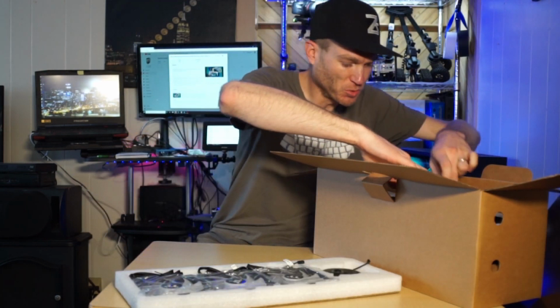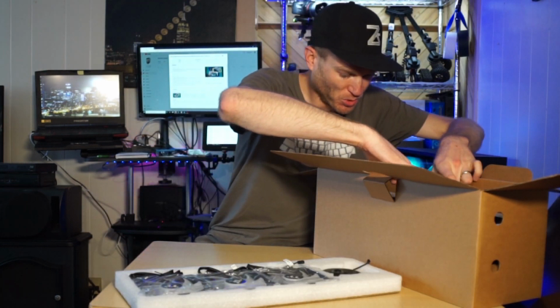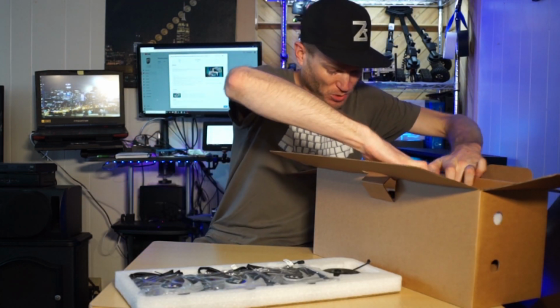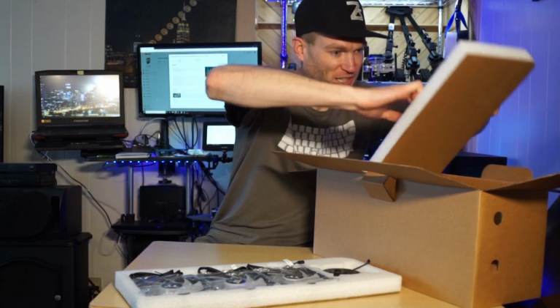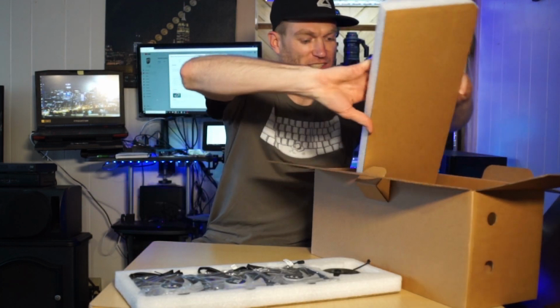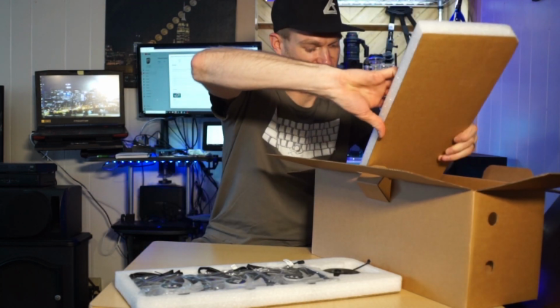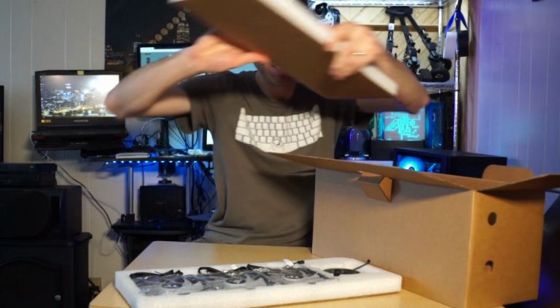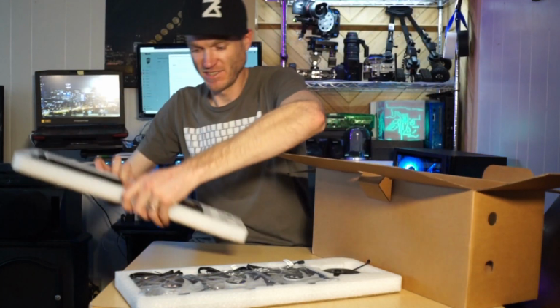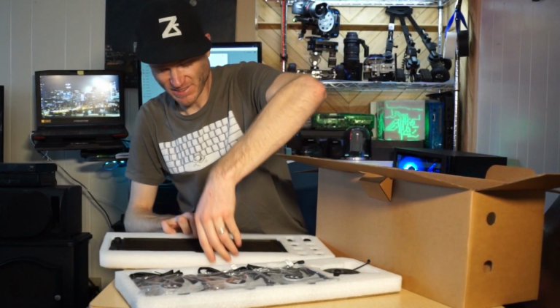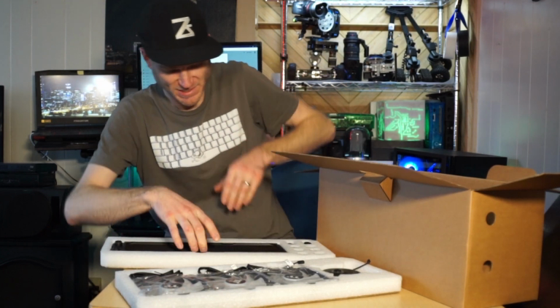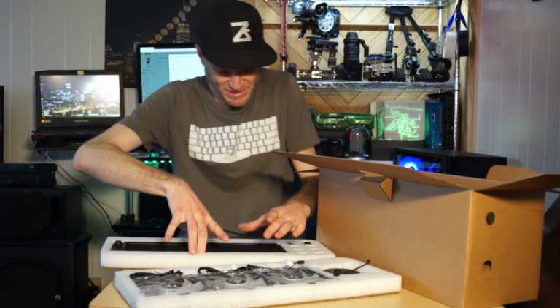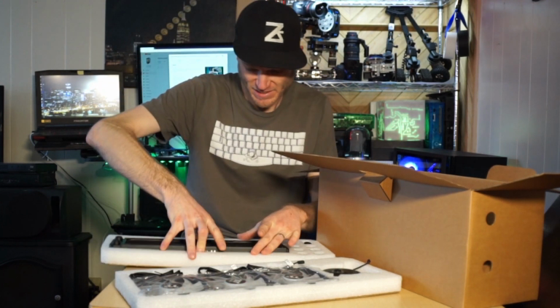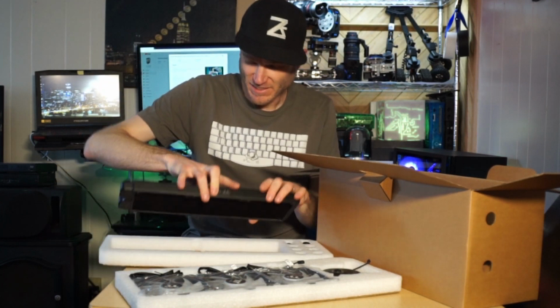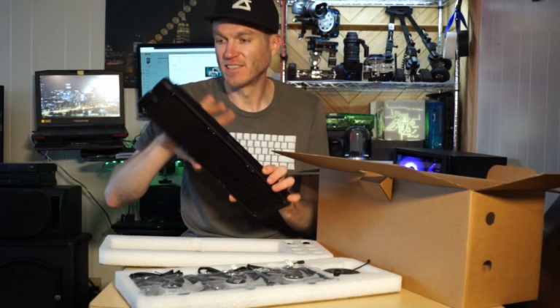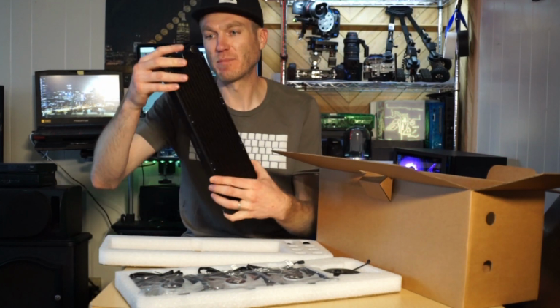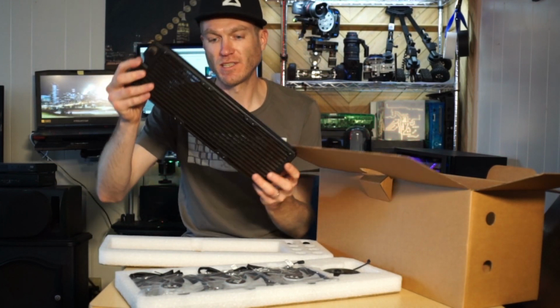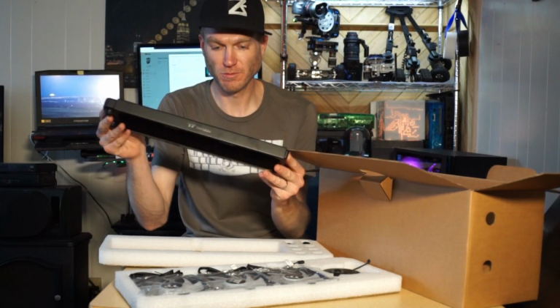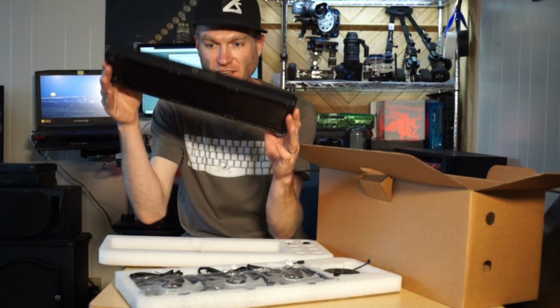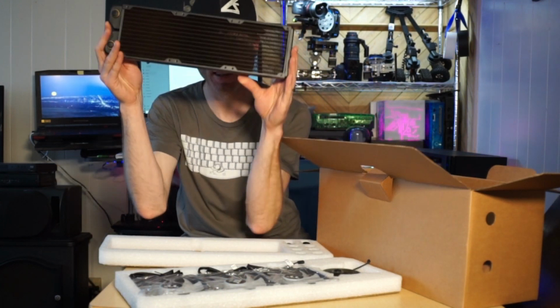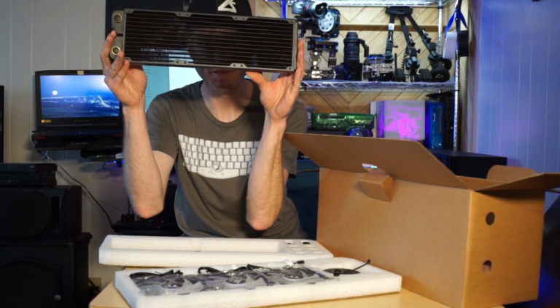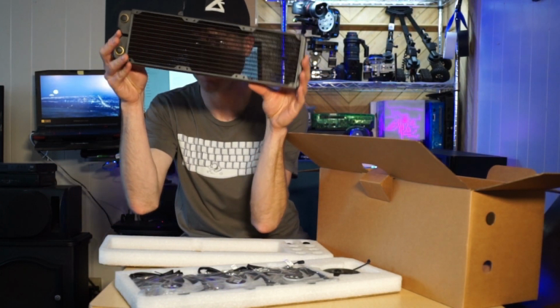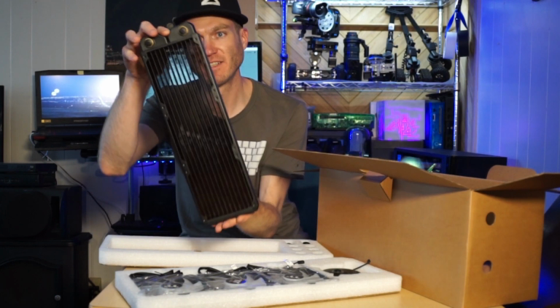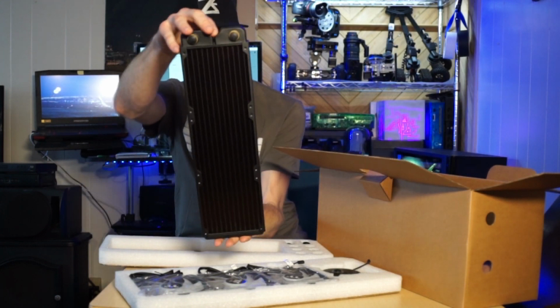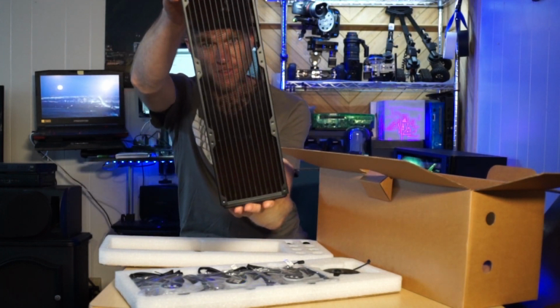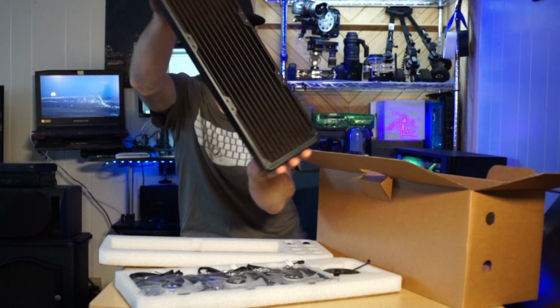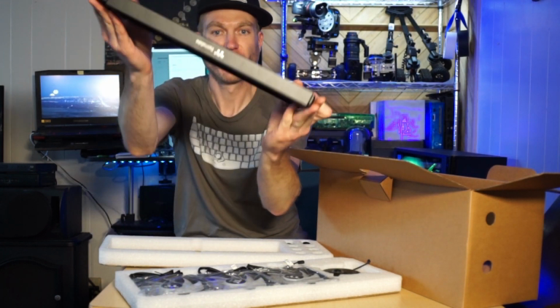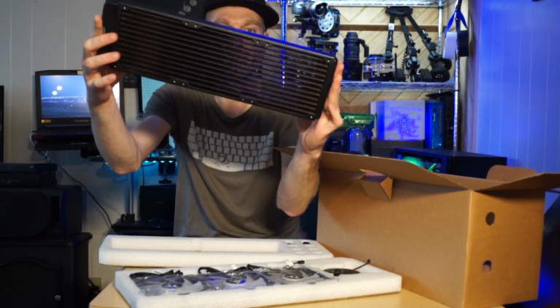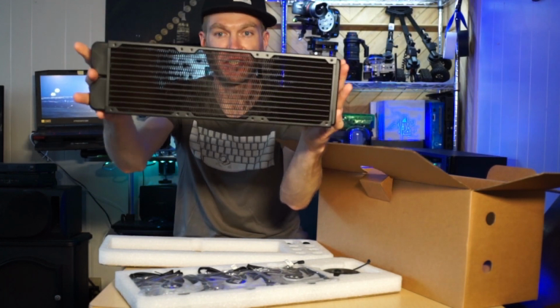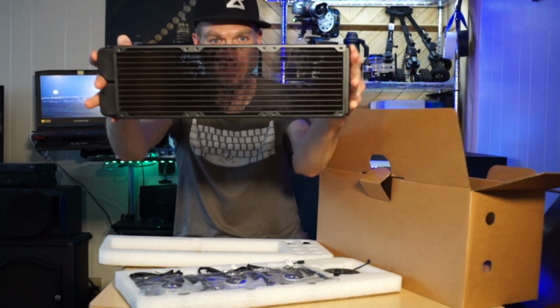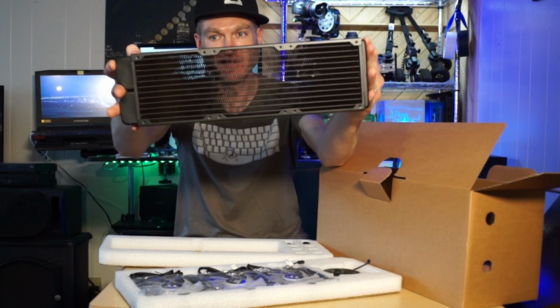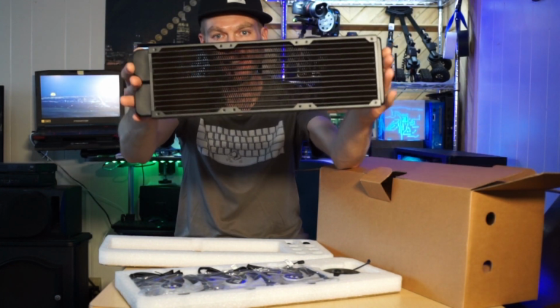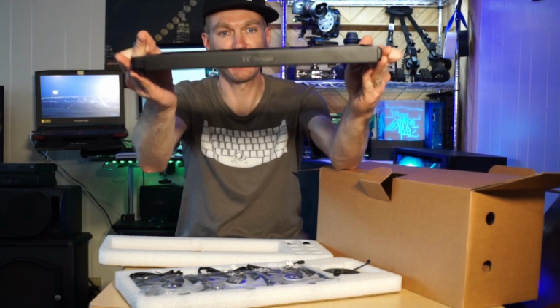Ooh, radiator! Copper radiator, thick fins, 320 millimeter mounts.